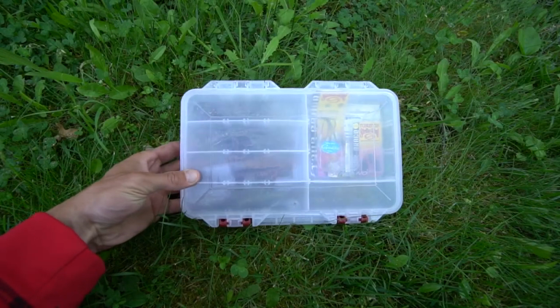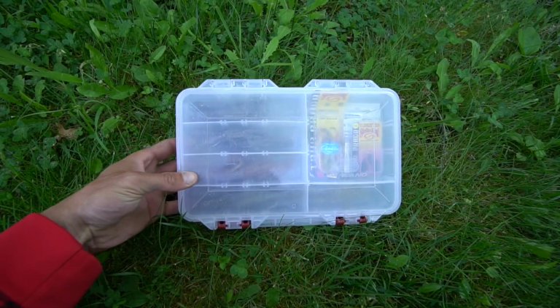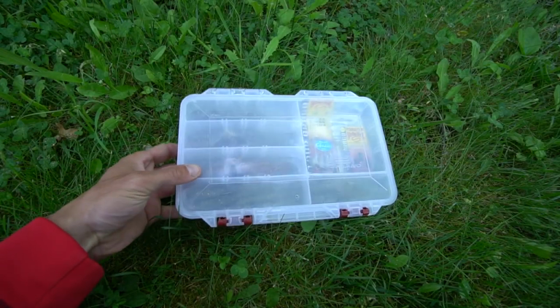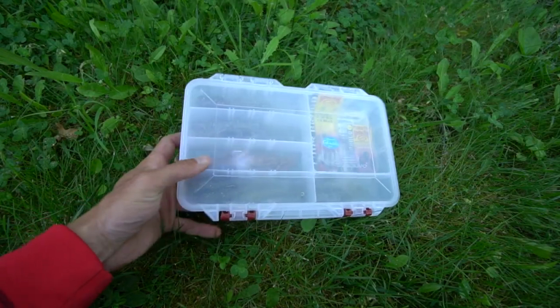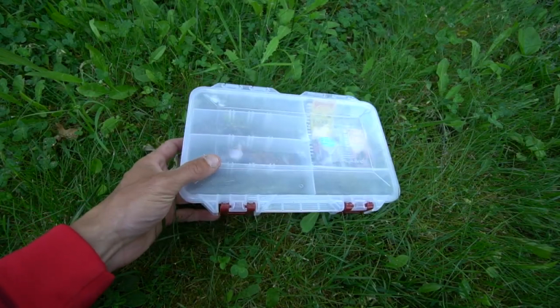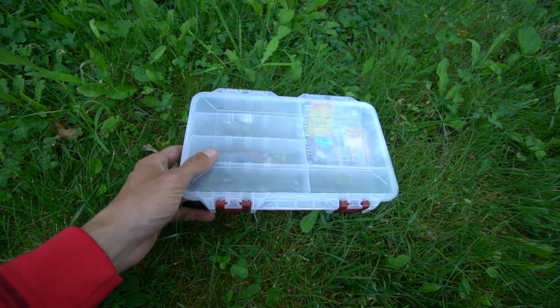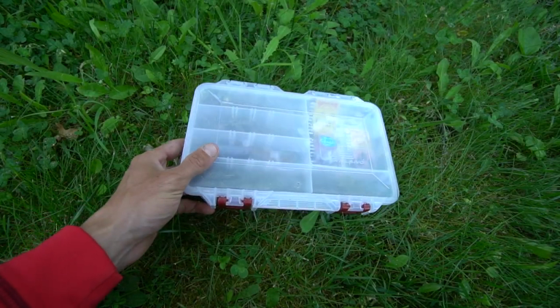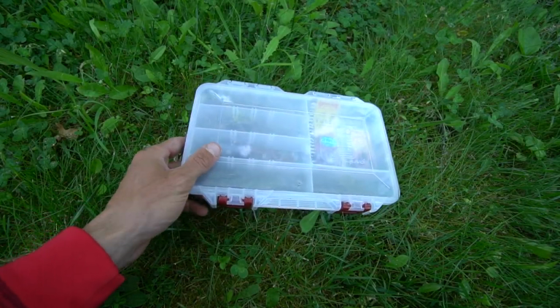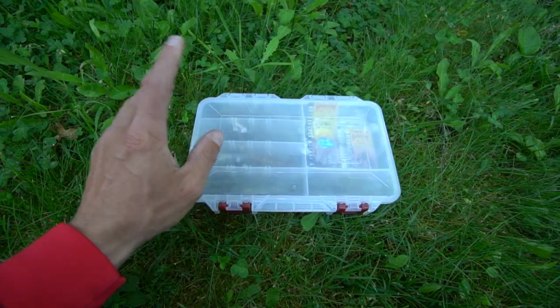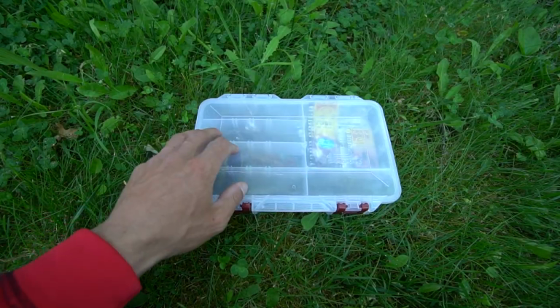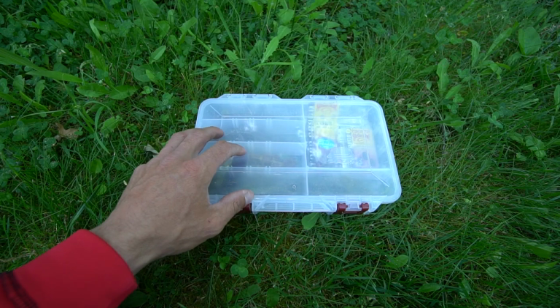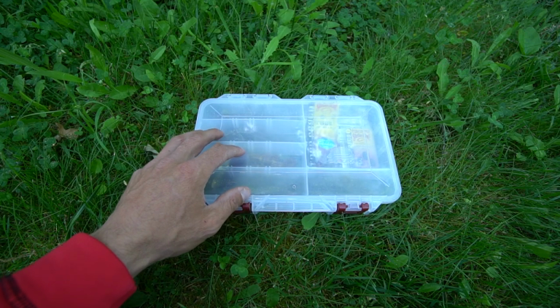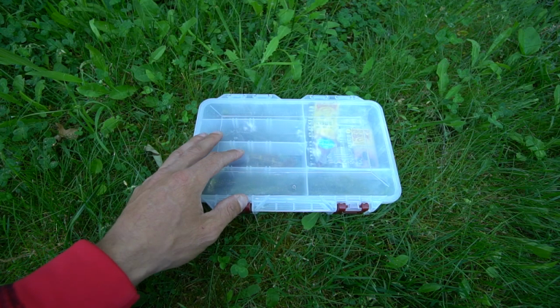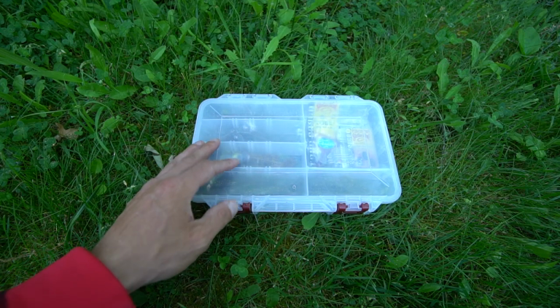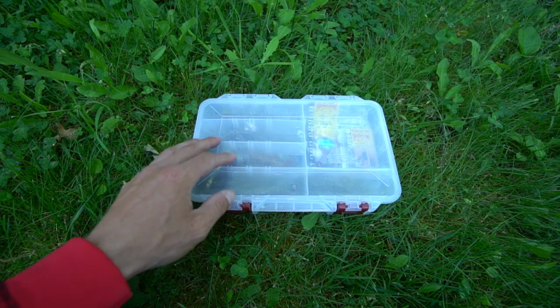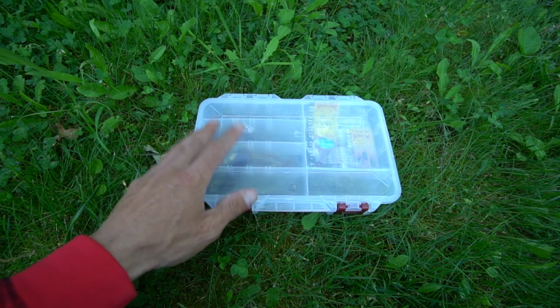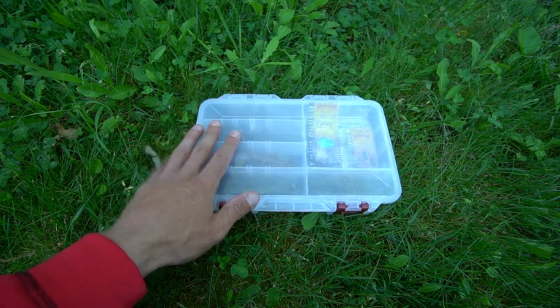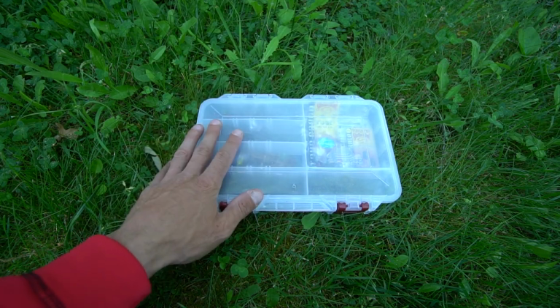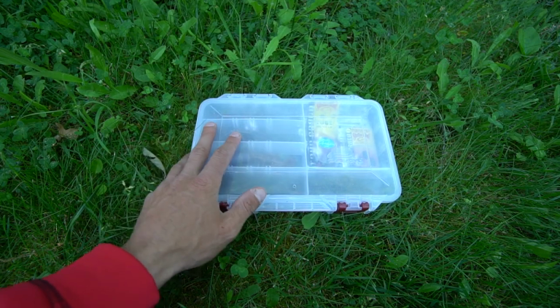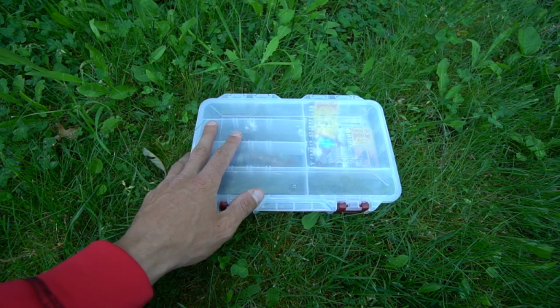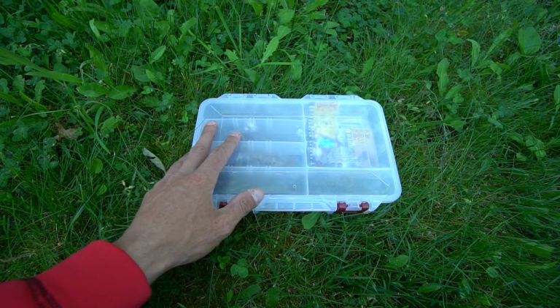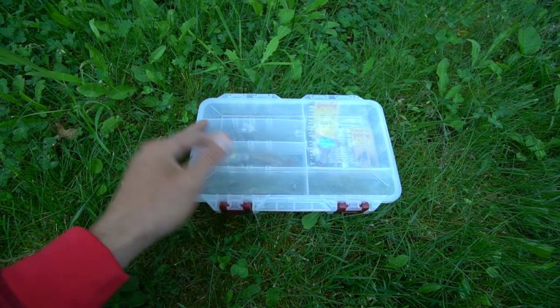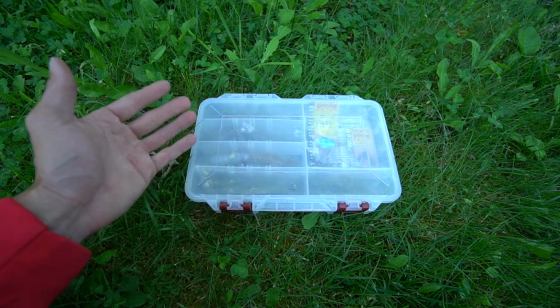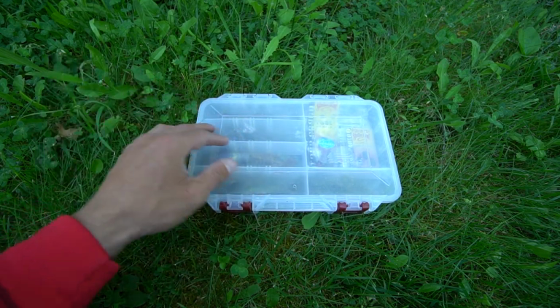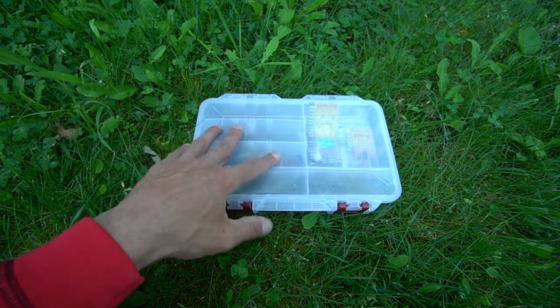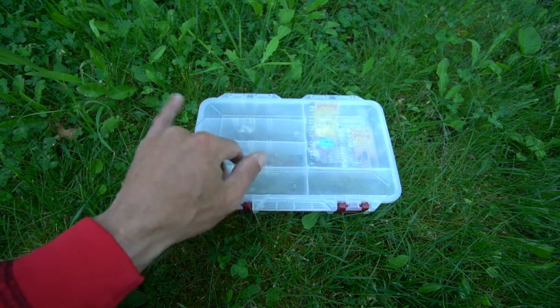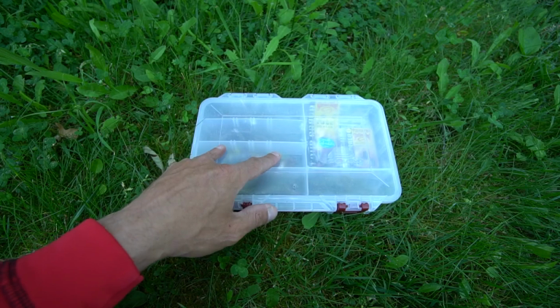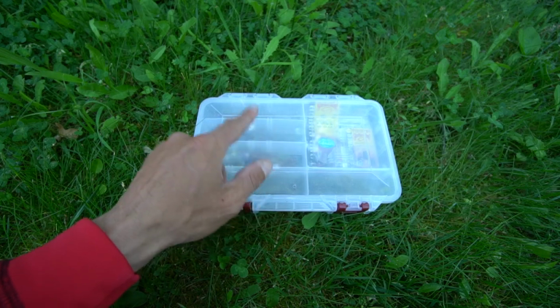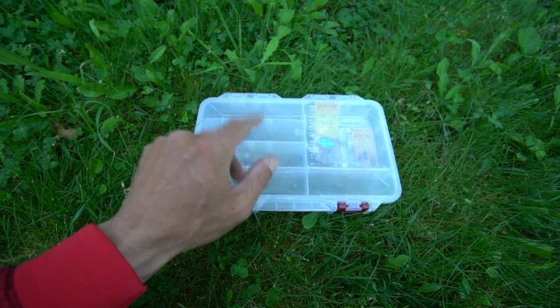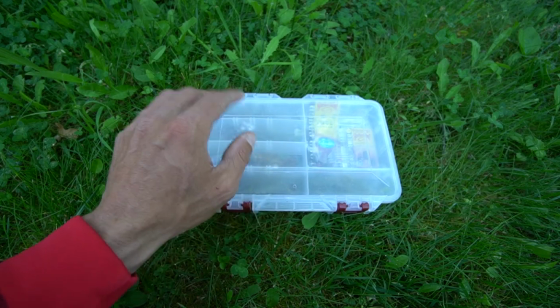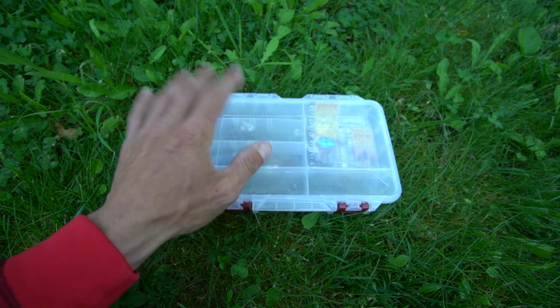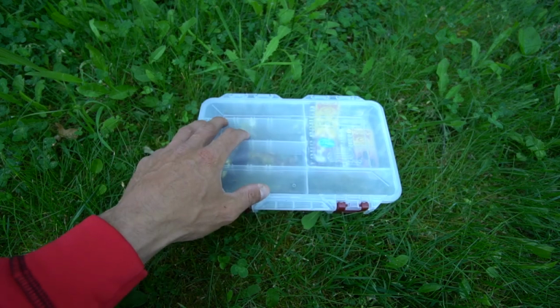Today we're going to go over what is in my tube box. Earlier in the year I did a video about what is in my jig box, and I figured that you guys liked it so much that I was going to do a video about what is in my tube box.